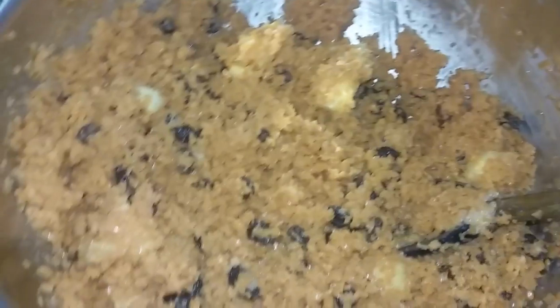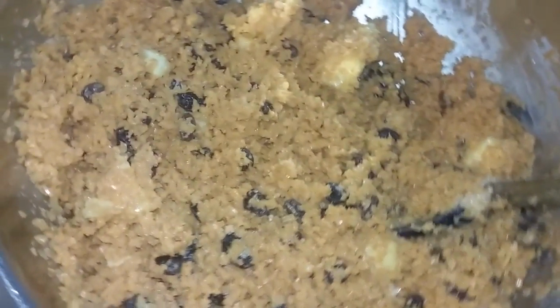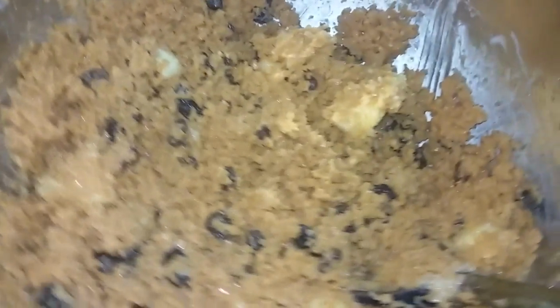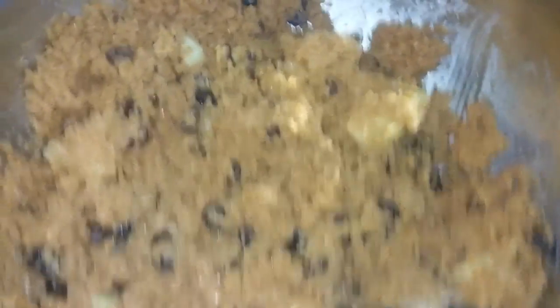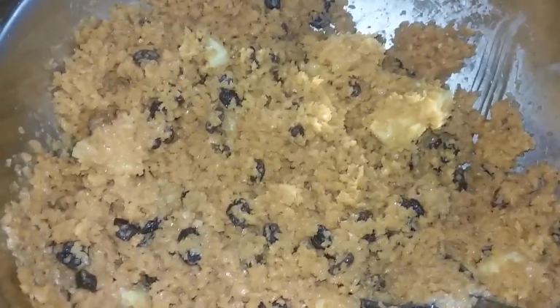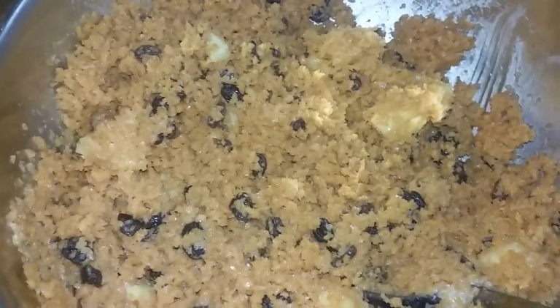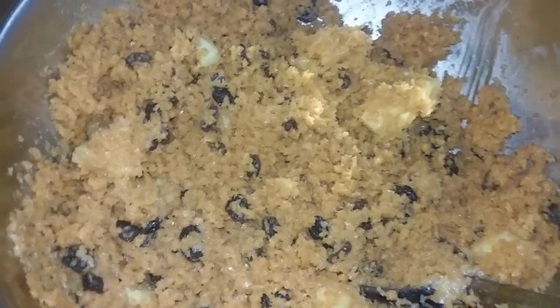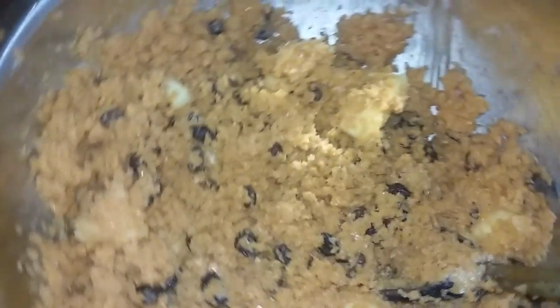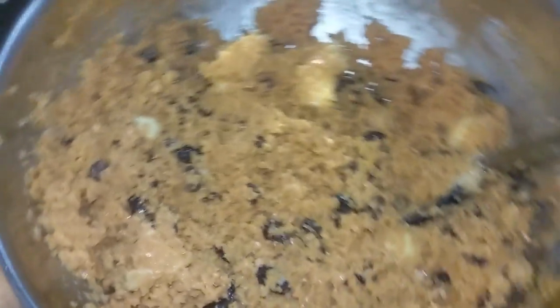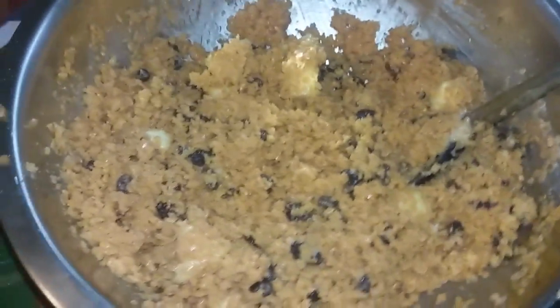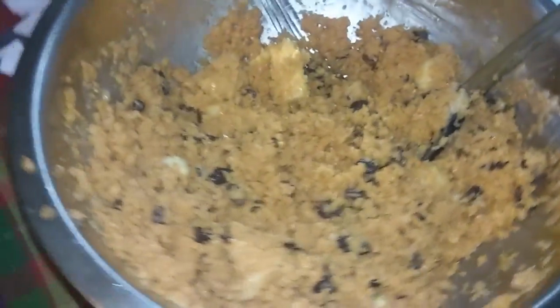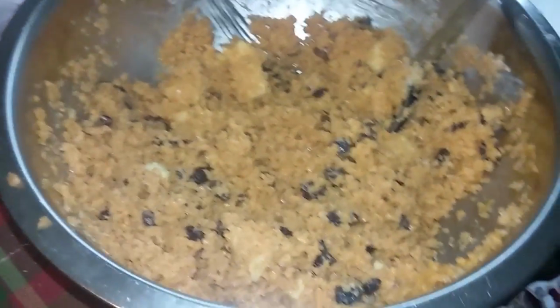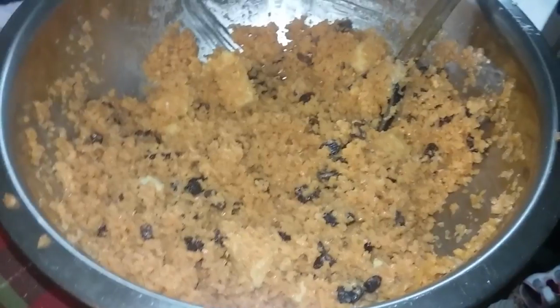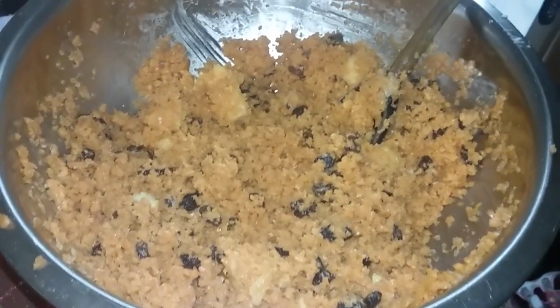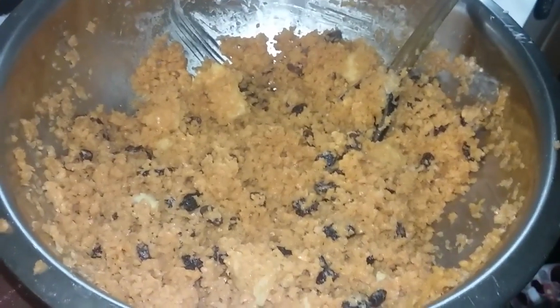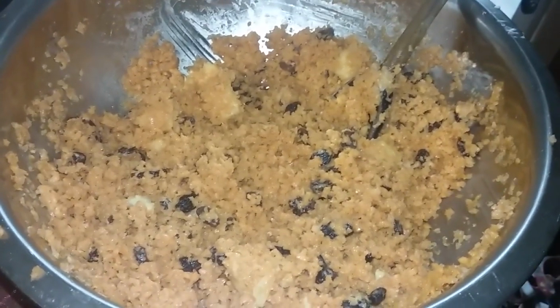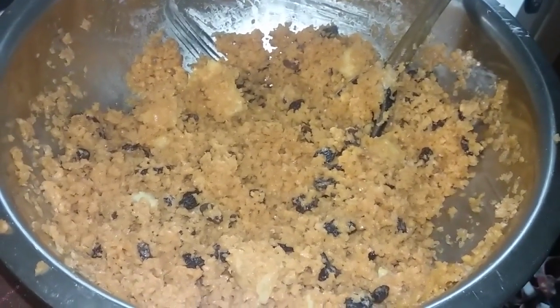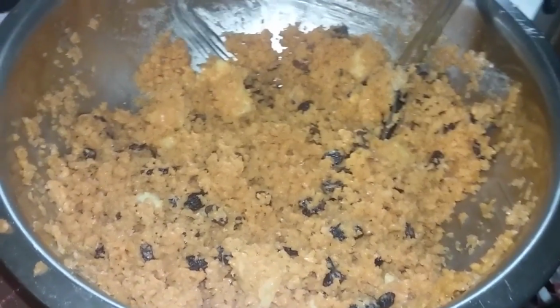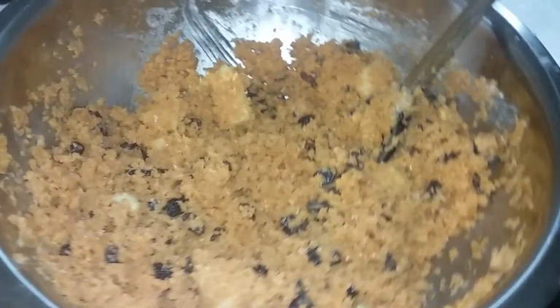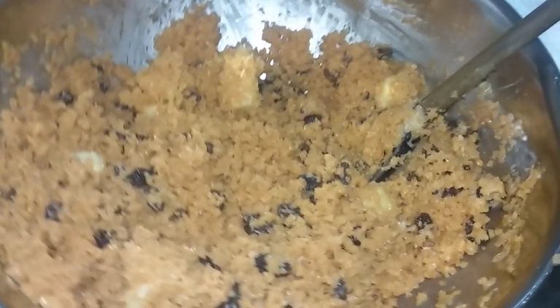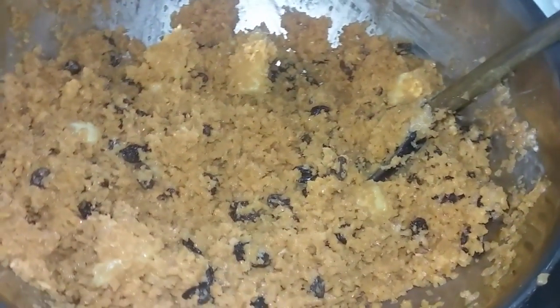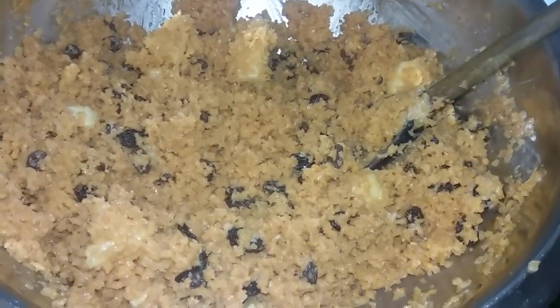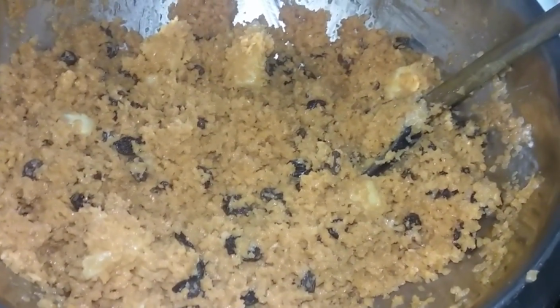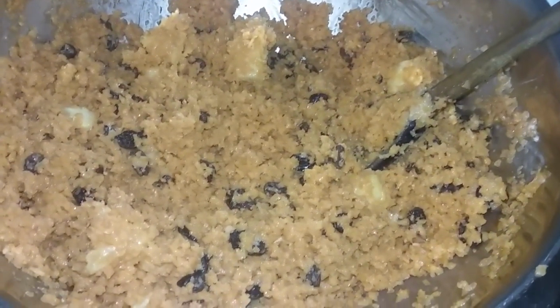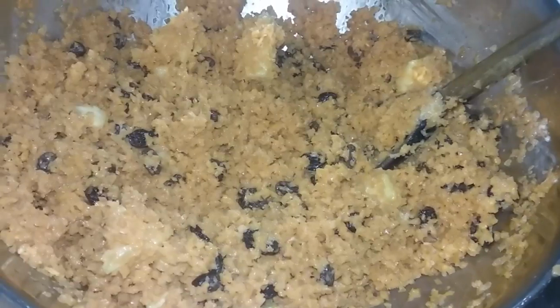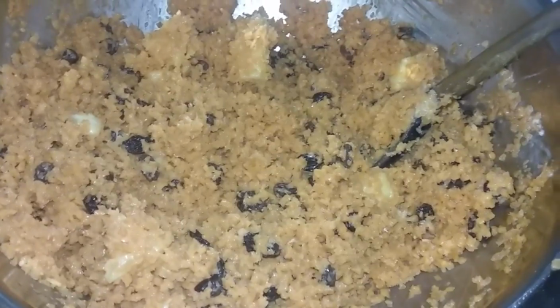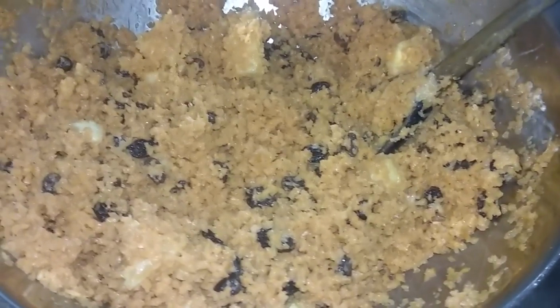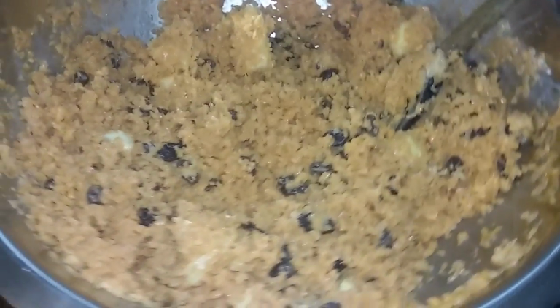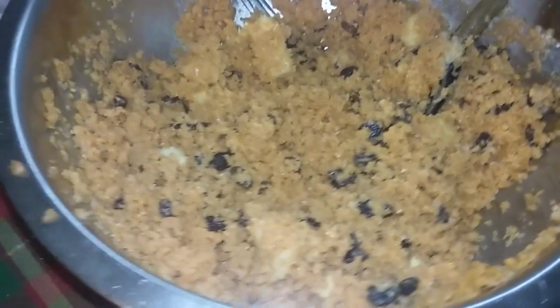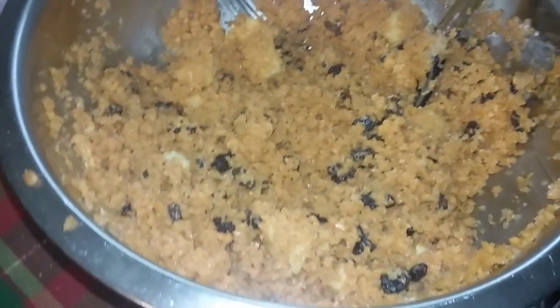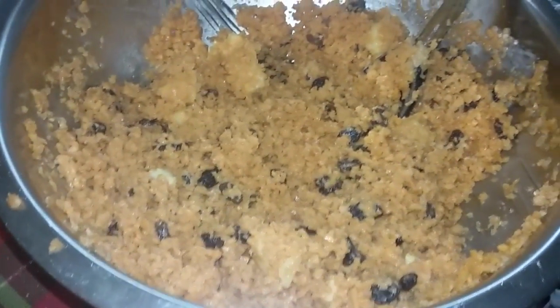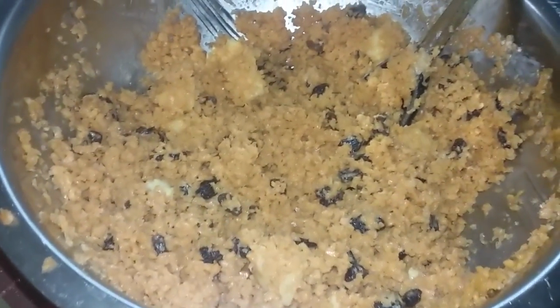I forgot to mention that I did use about a teaspoon of salt. There you have it — there's our traditional carrot salad. It's really yummy. It'd be great to bring to a picnic or anything like that if you're having a vegan barbecue. Enjoy!